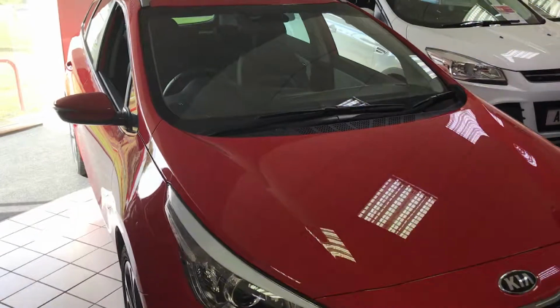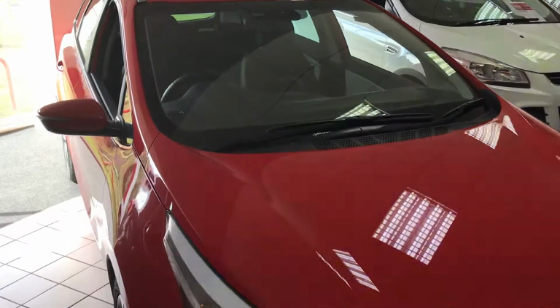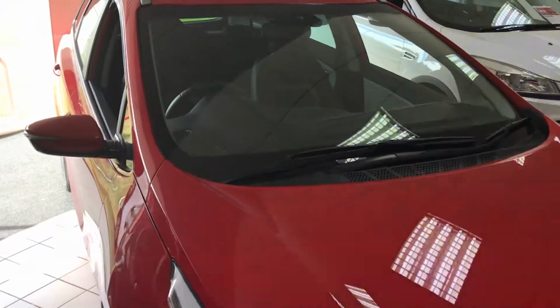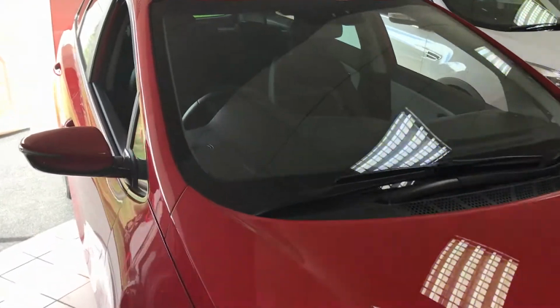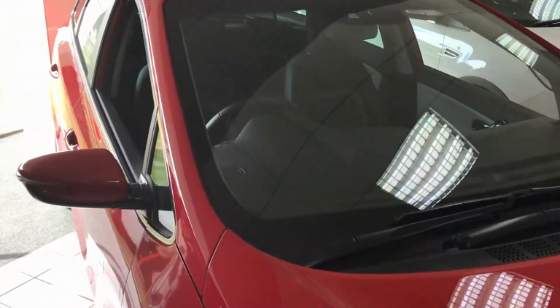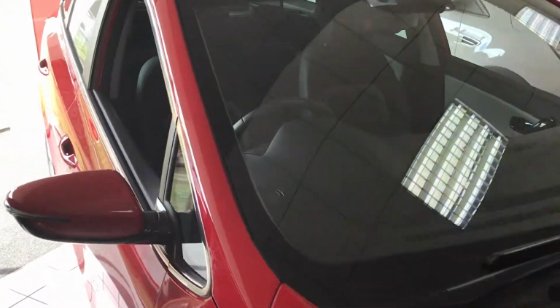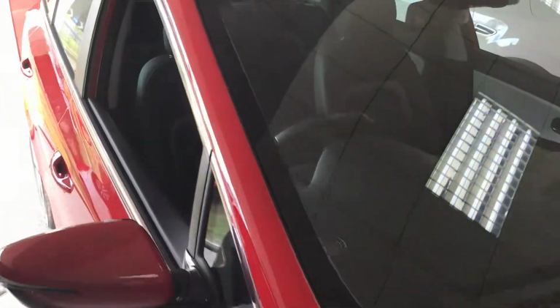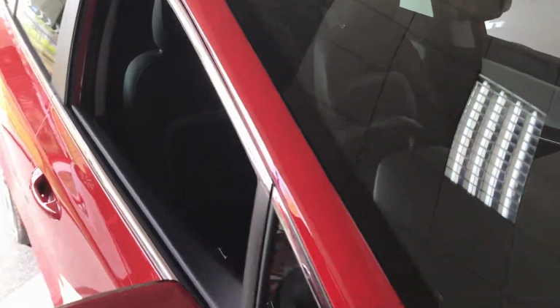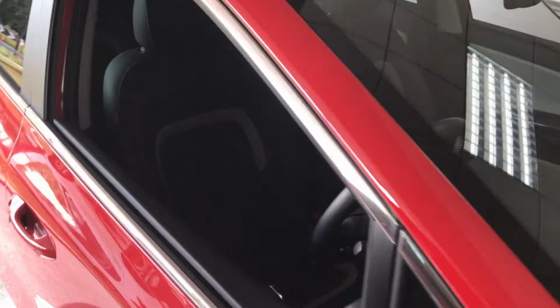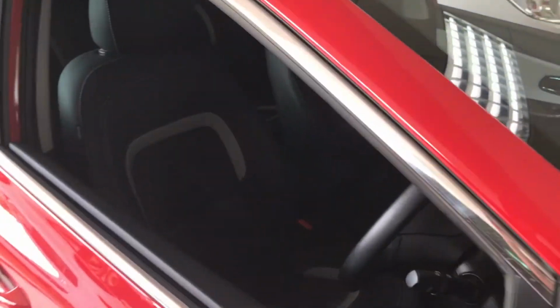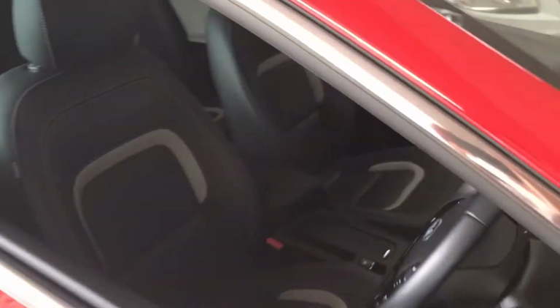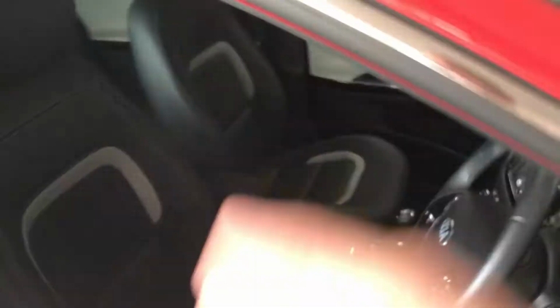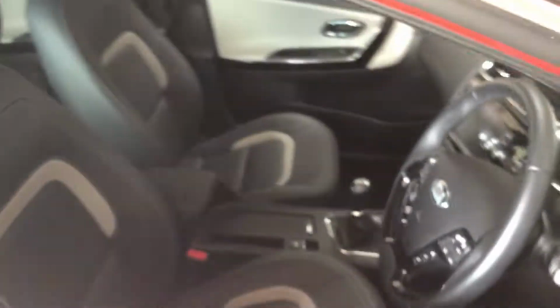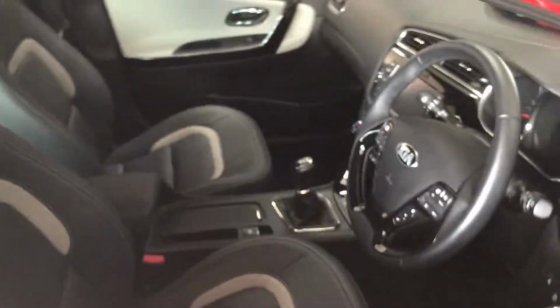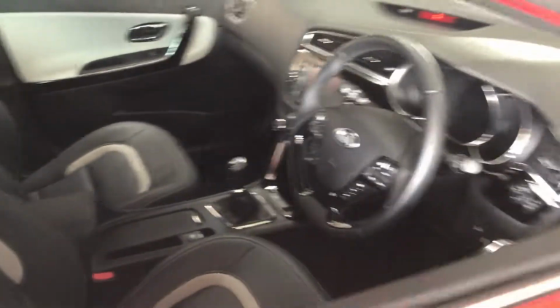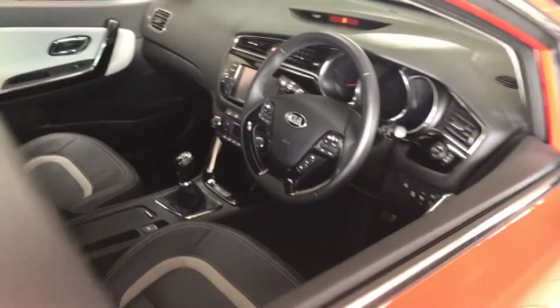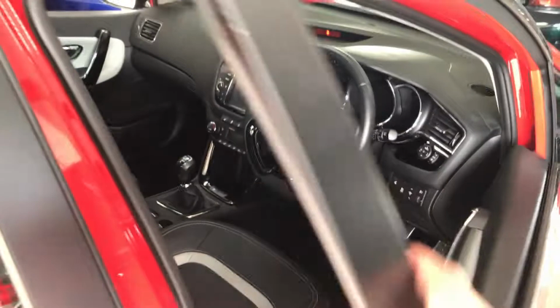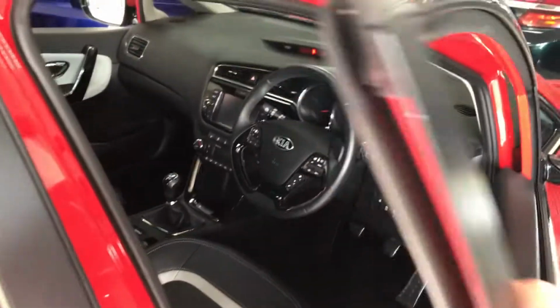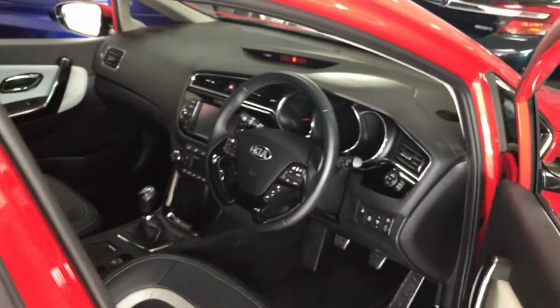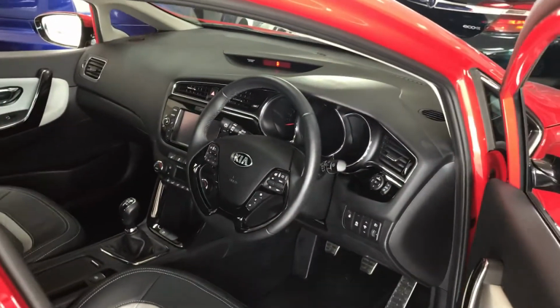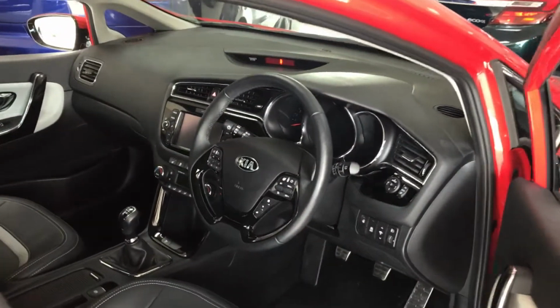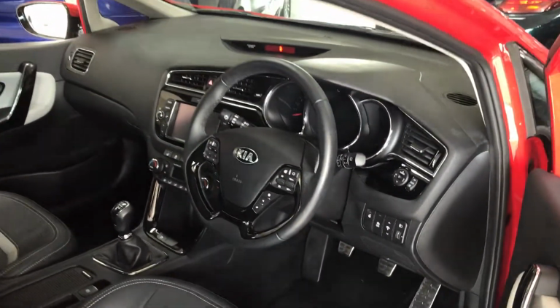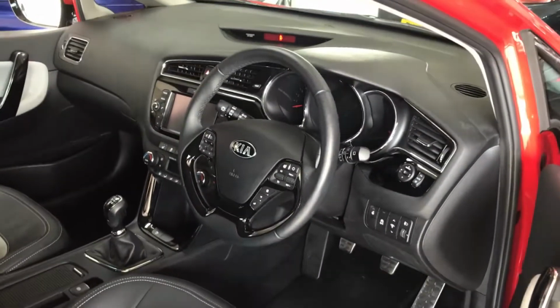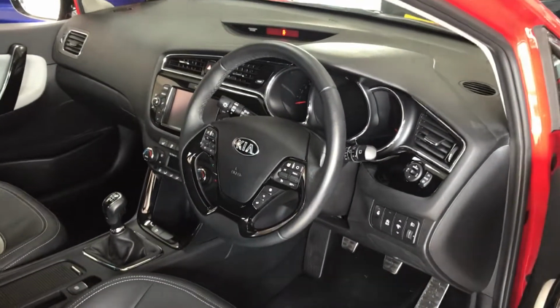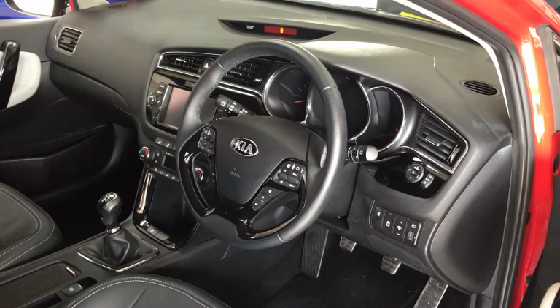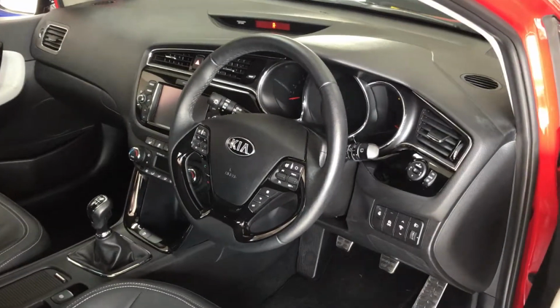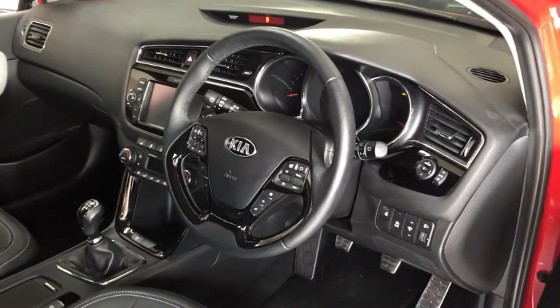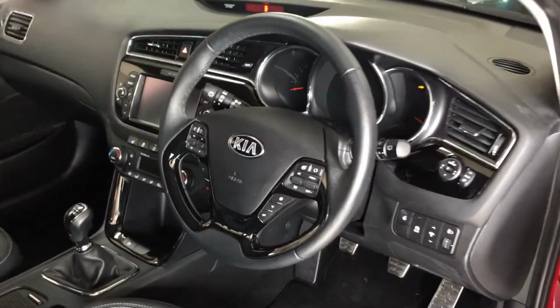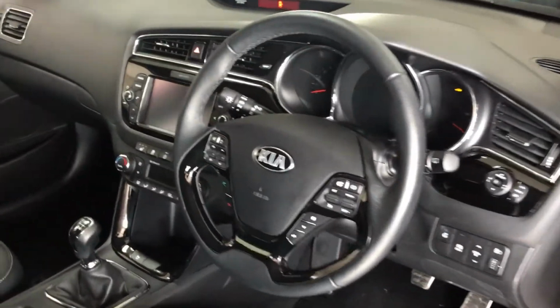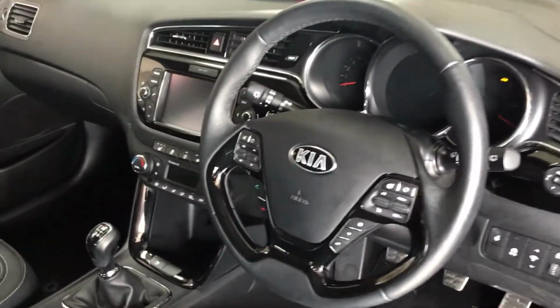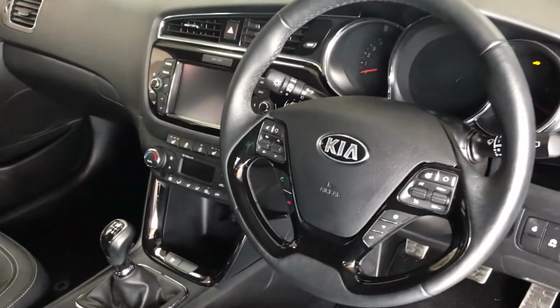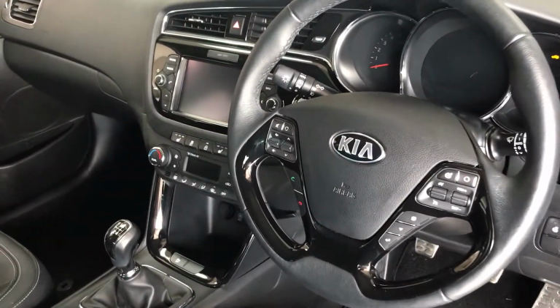Being the Level 4 spec car, it comes with a really high level of equipment including full leather heated seats, a touchscreen satellite navigation system, and a reversing camera.